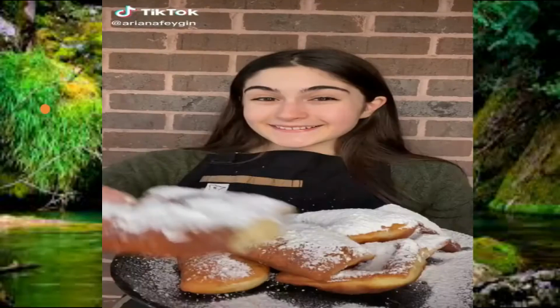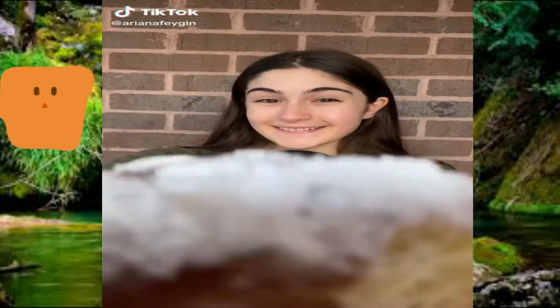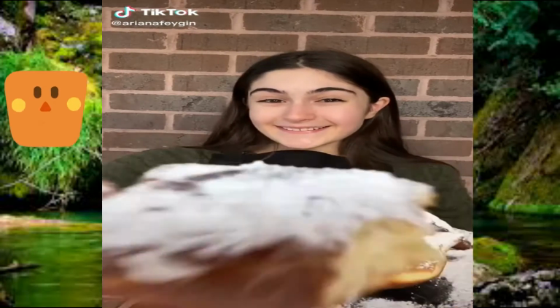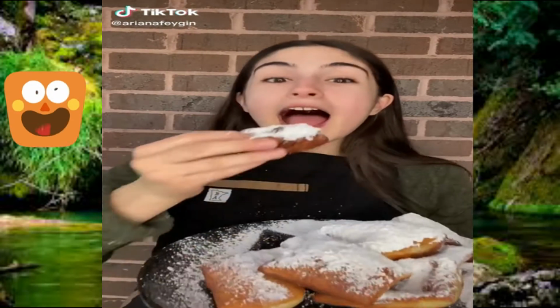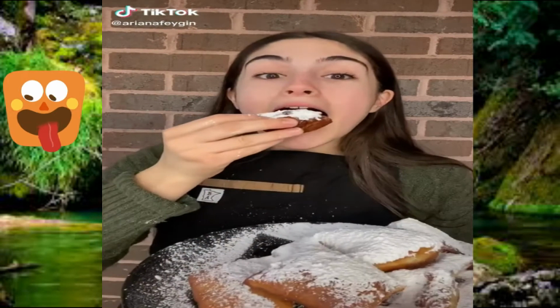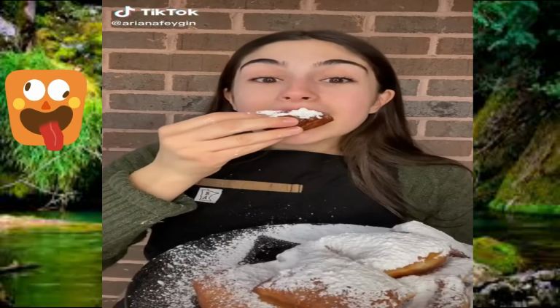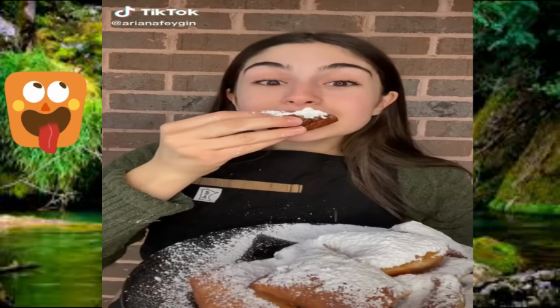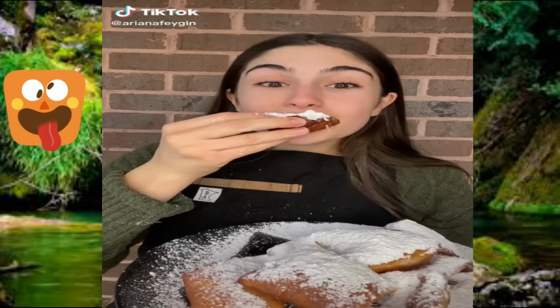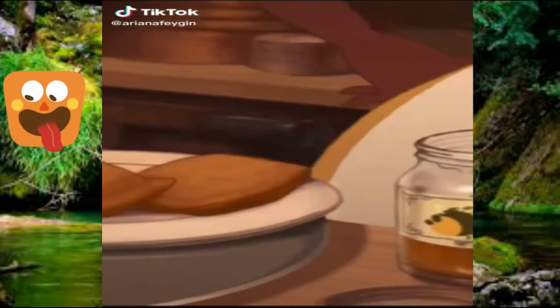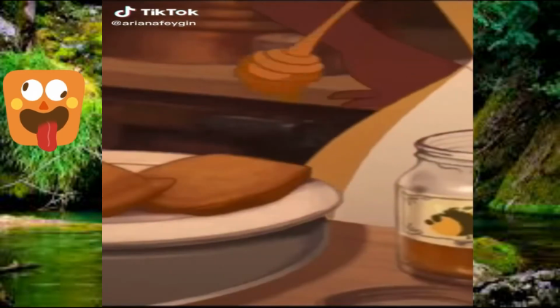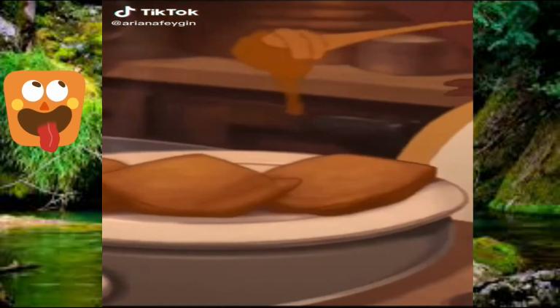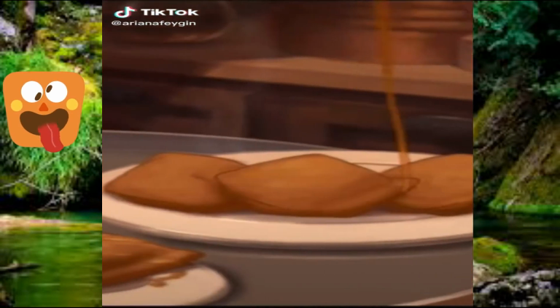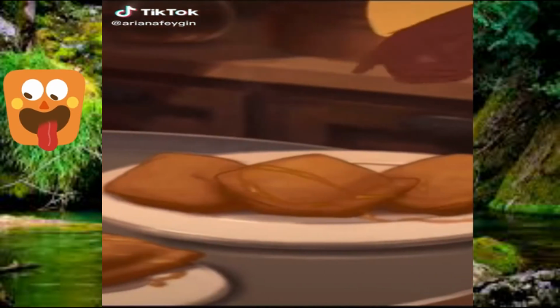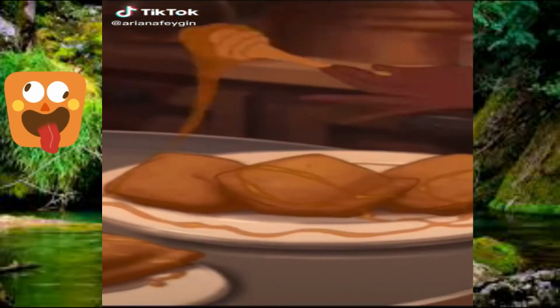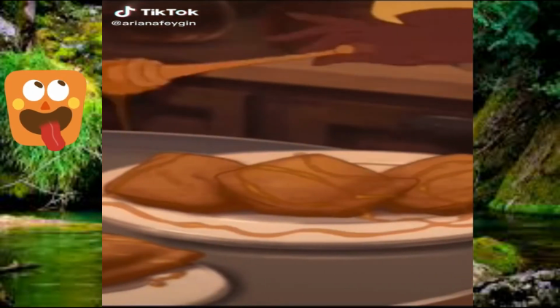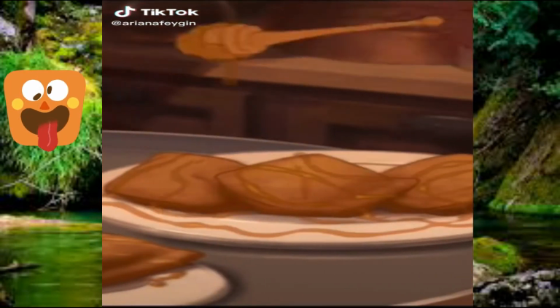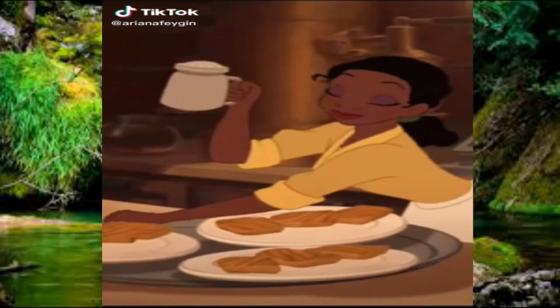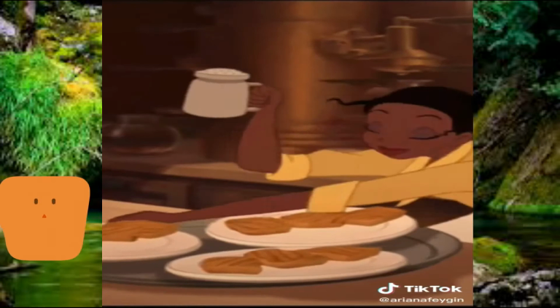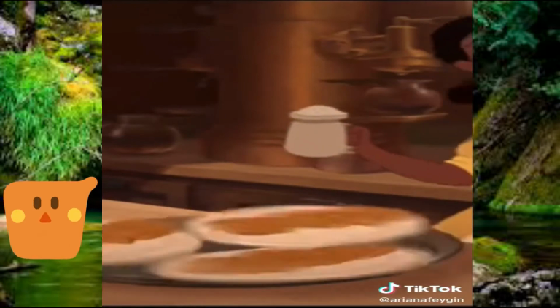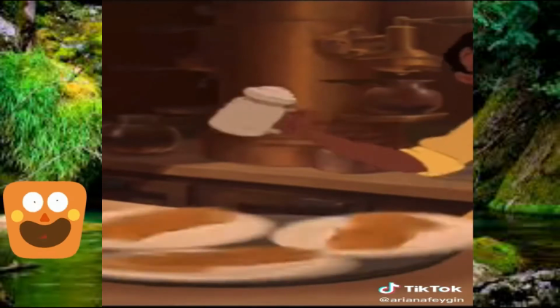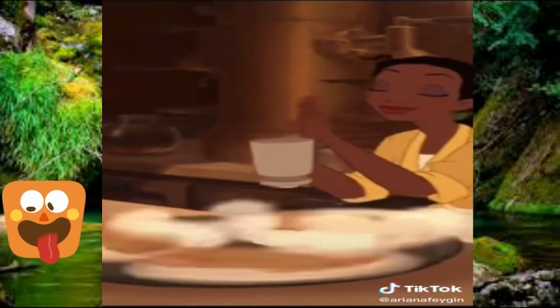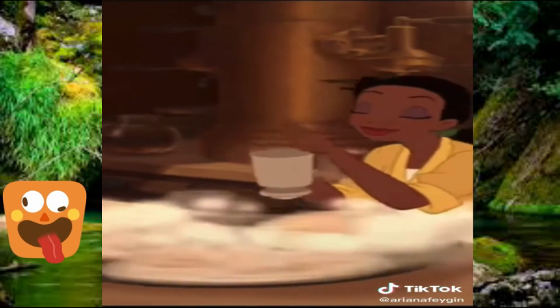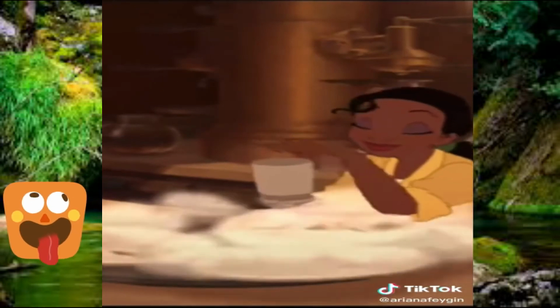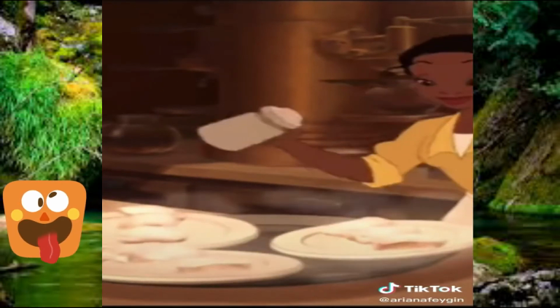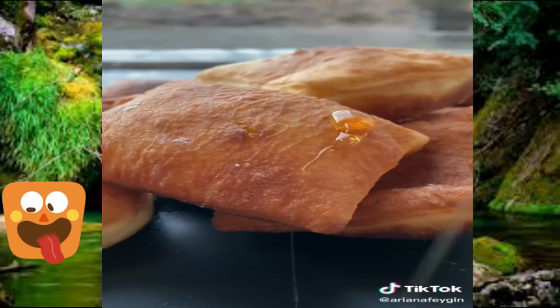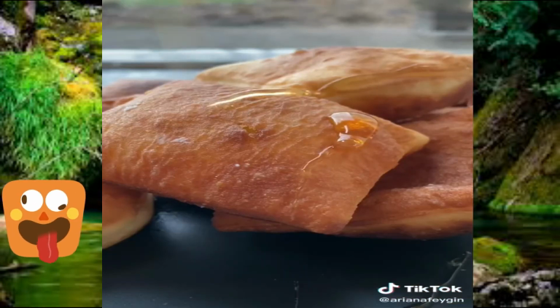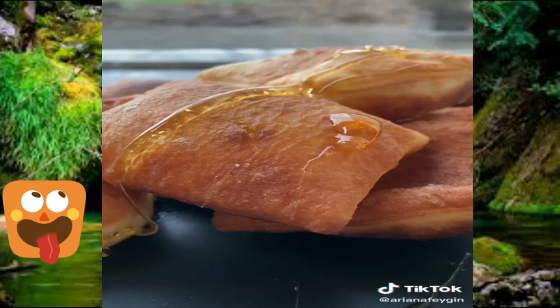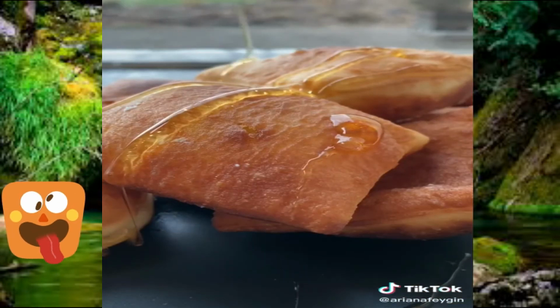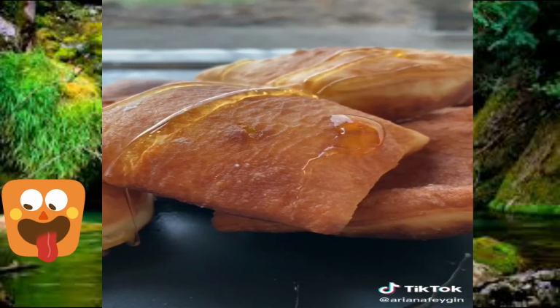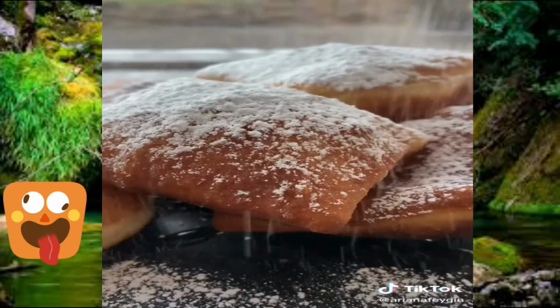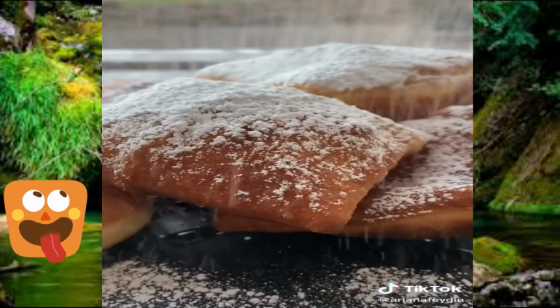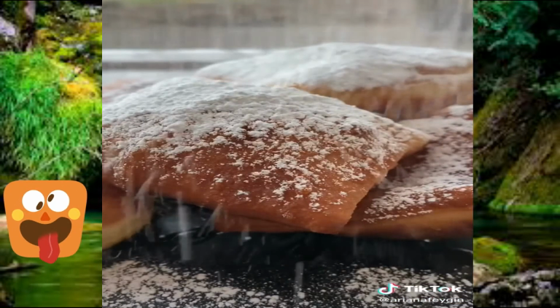Hey everyone, it's Ariana, and I think we can all agree that Tiana's beignets from The Princess and the Frog look so unbelievably good. Today we're making them at home, and they're just as good as they look.